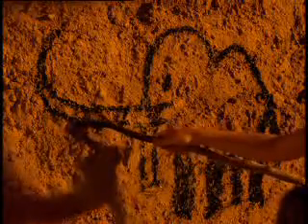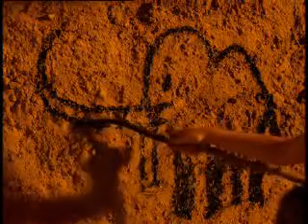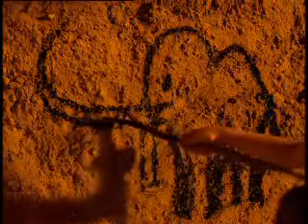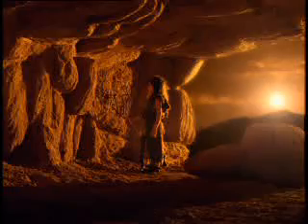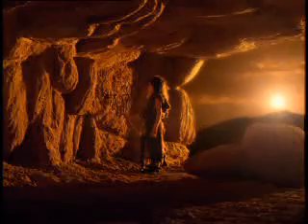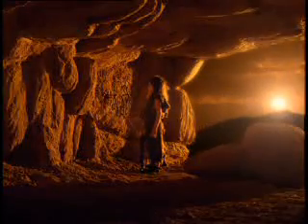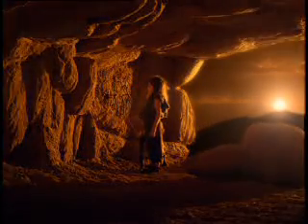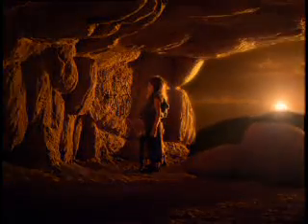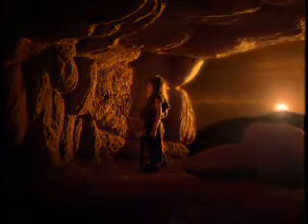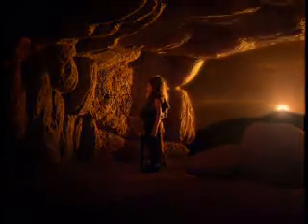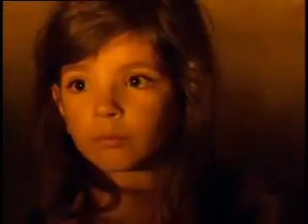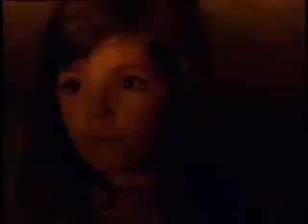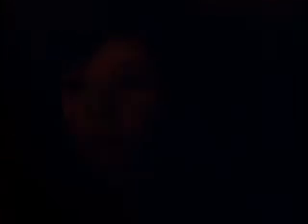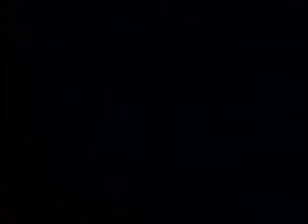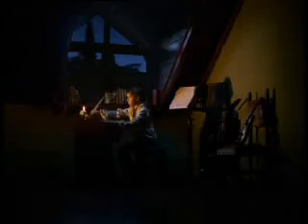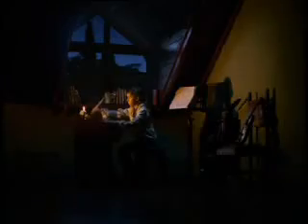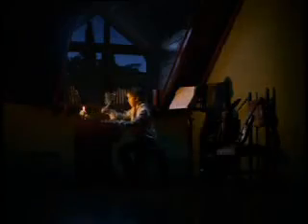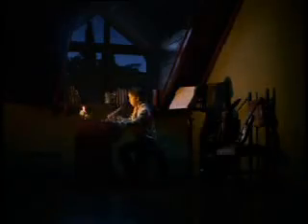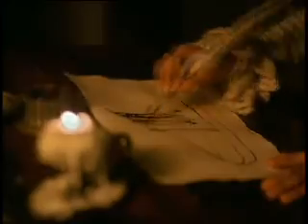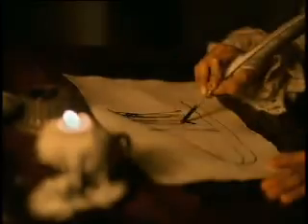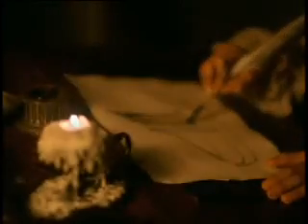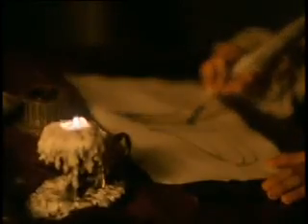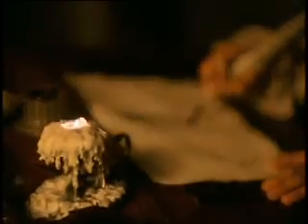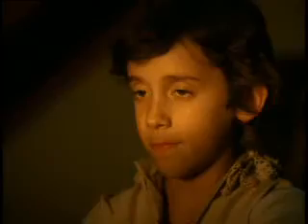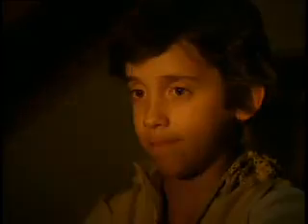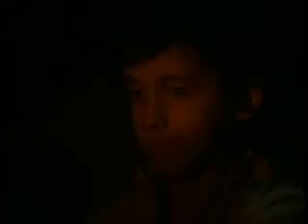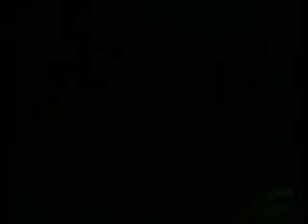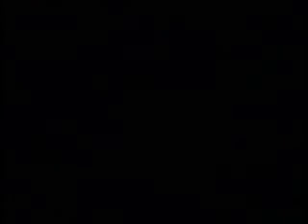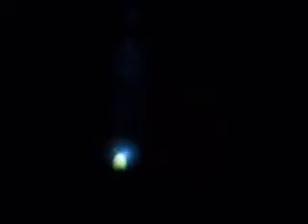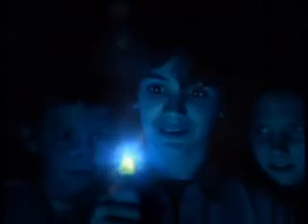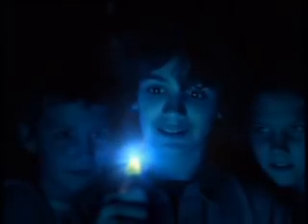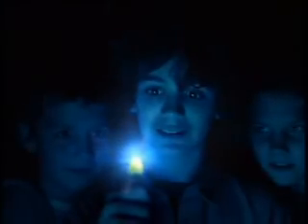Creativity has always been at the mercy of available light. Masterpieces smothered before they even had a chance. Well, let there be light.